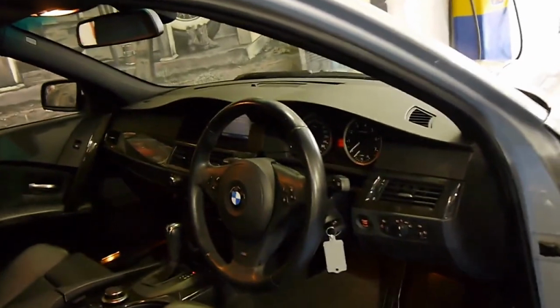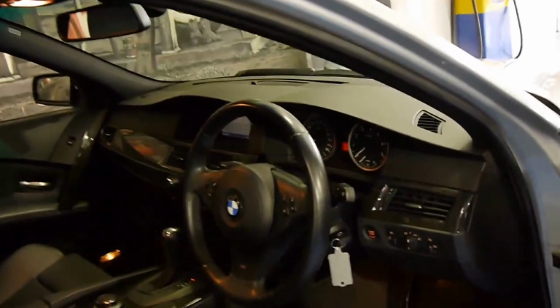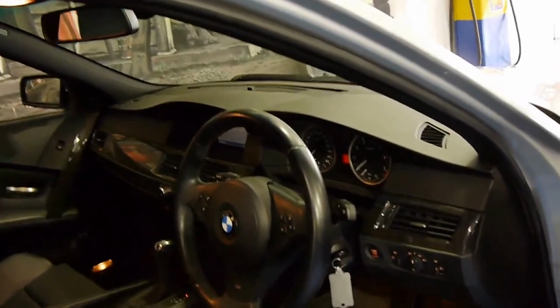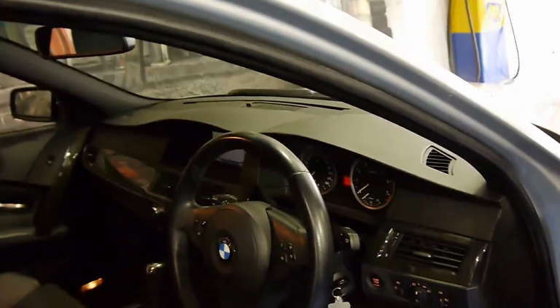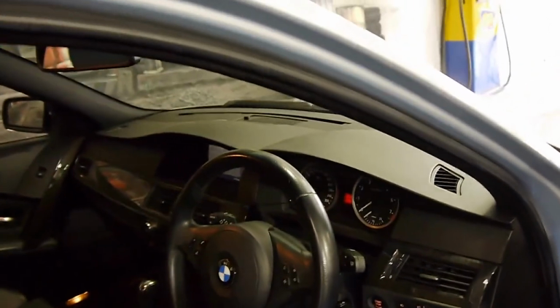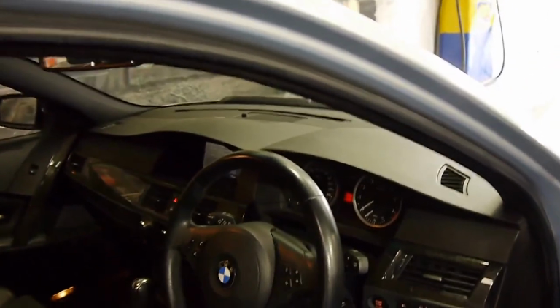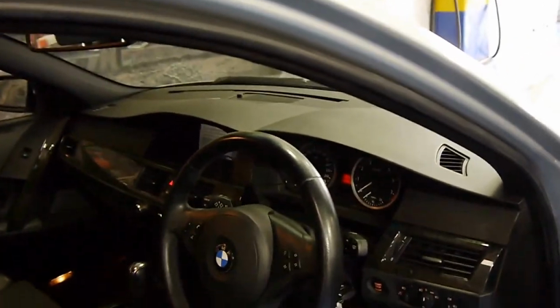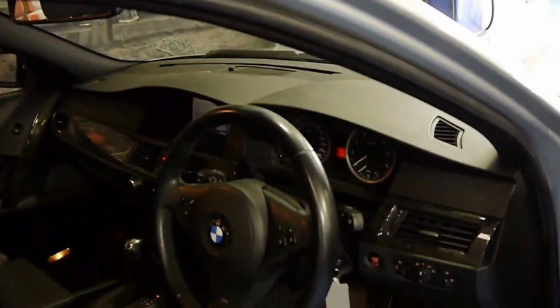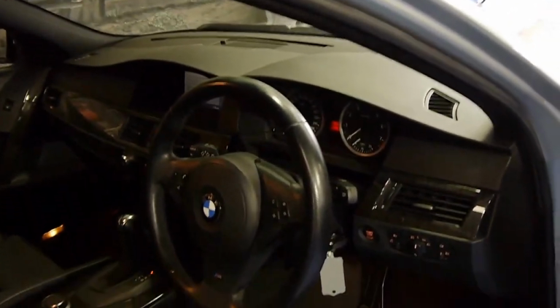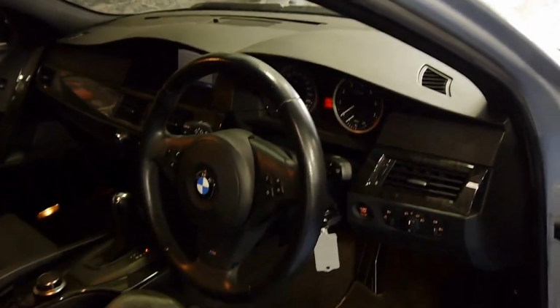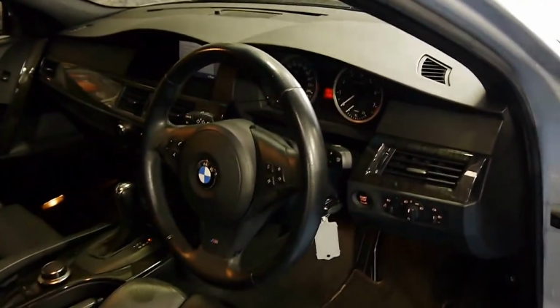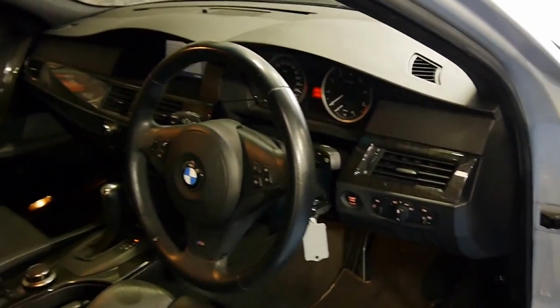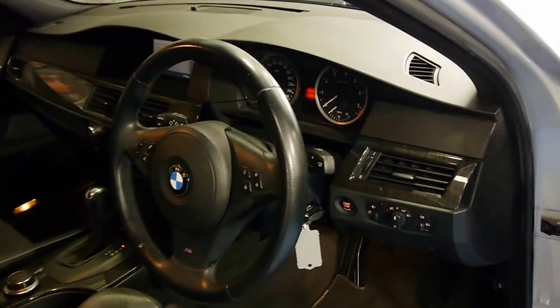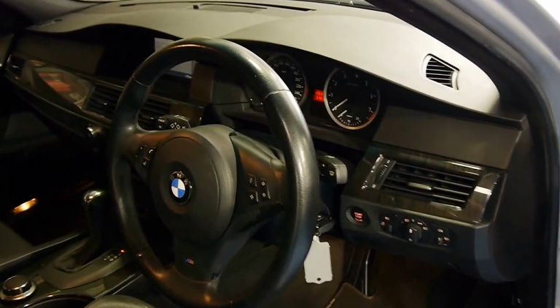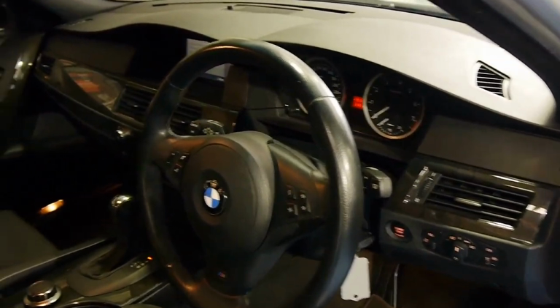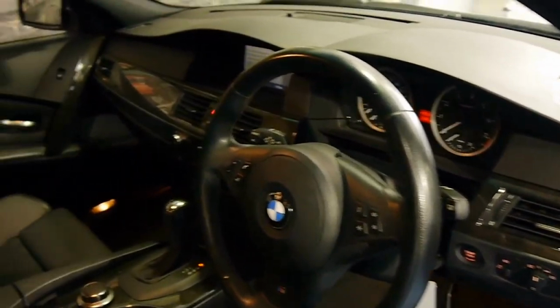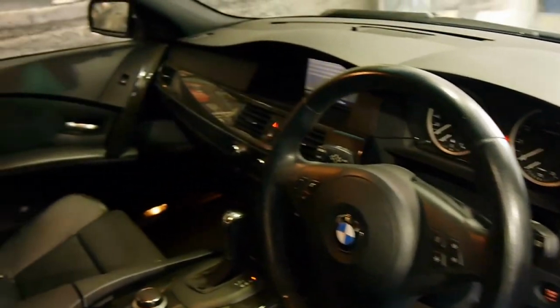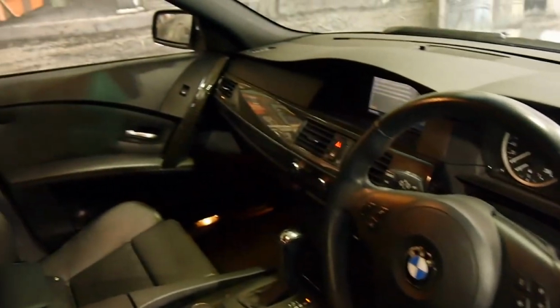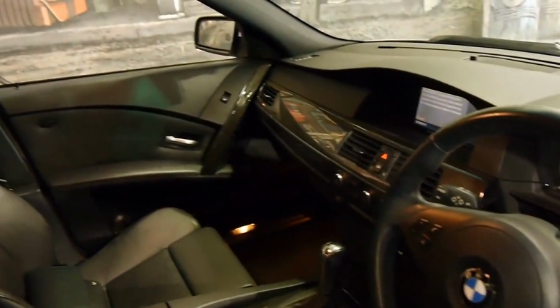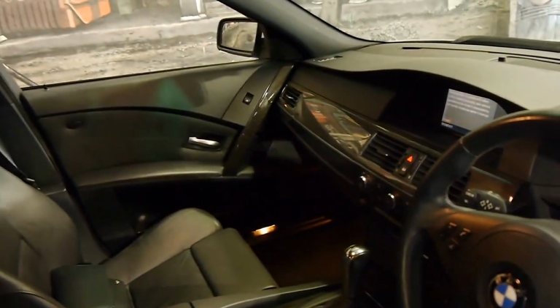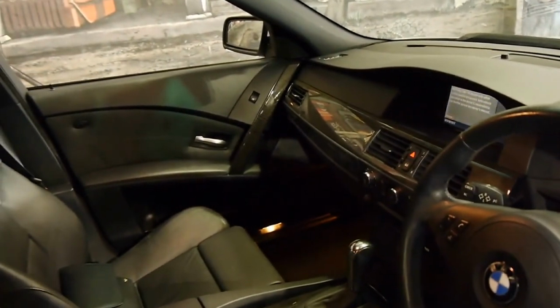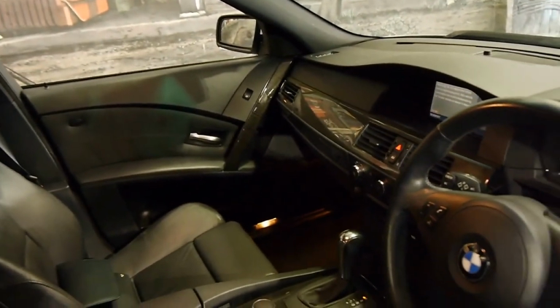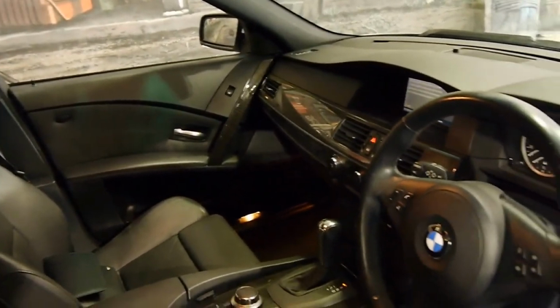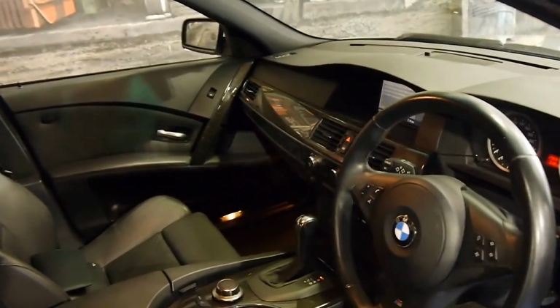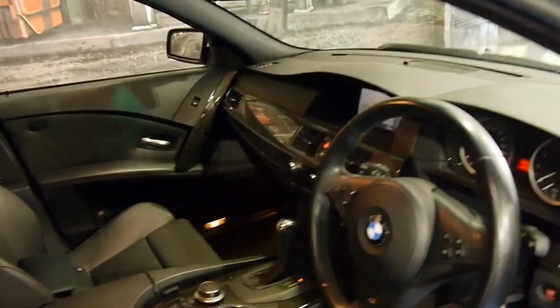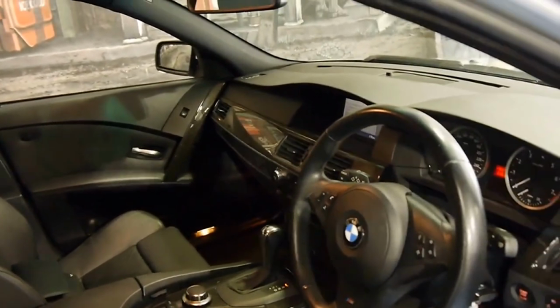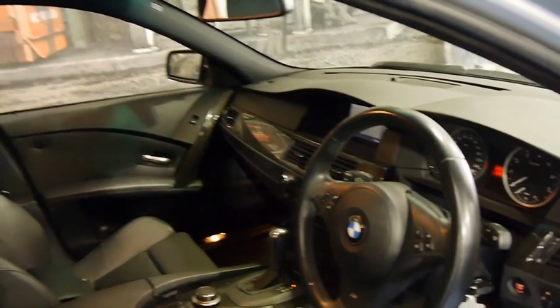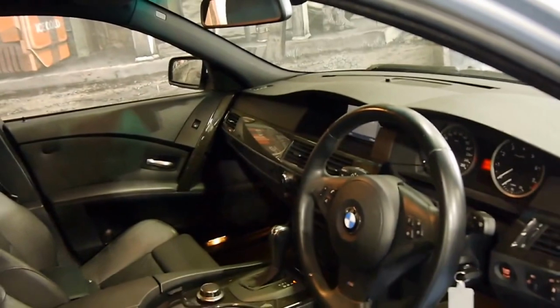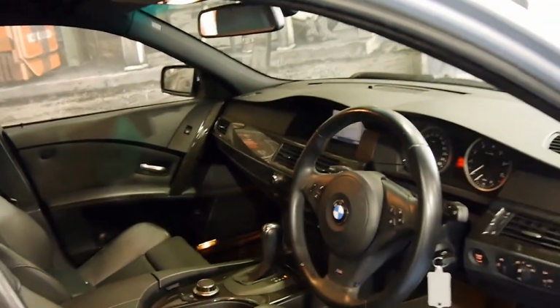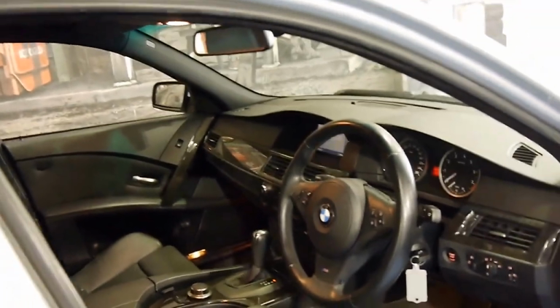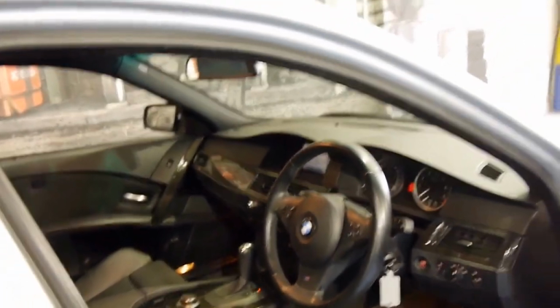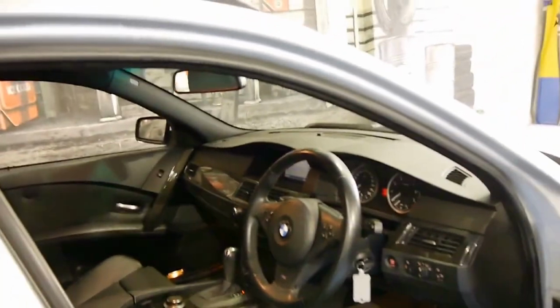It's got push button start, navigation. It's an M Sport and it basically came with just about every option, including an electric boot.